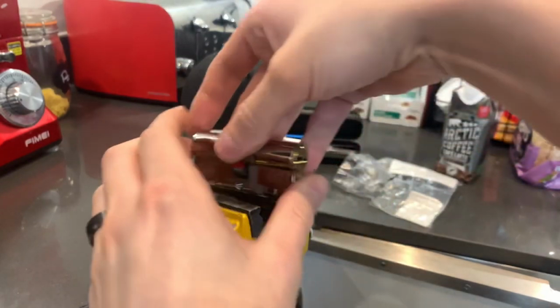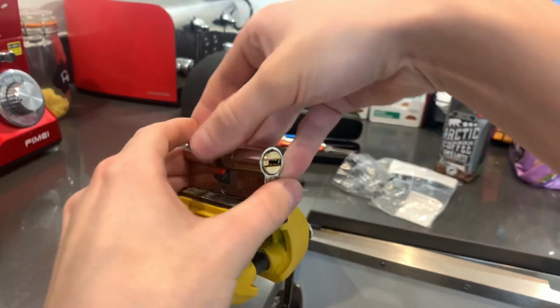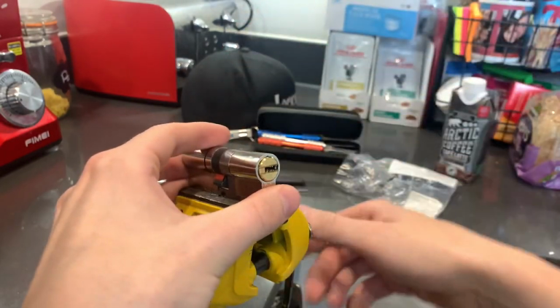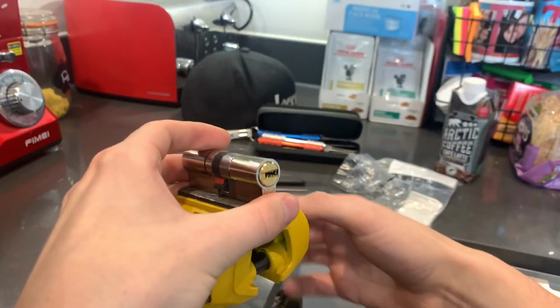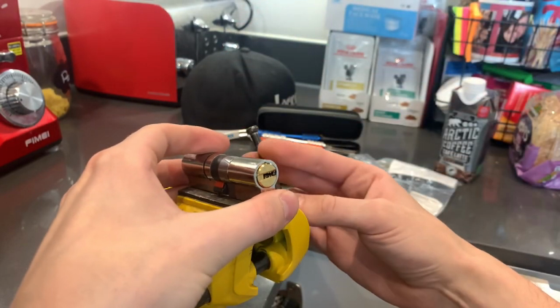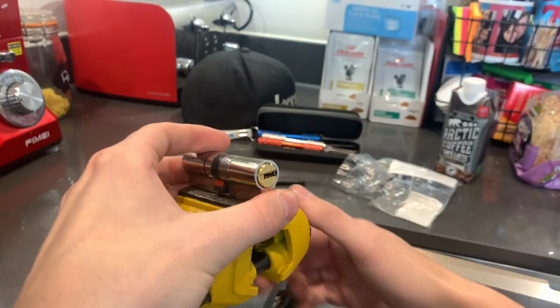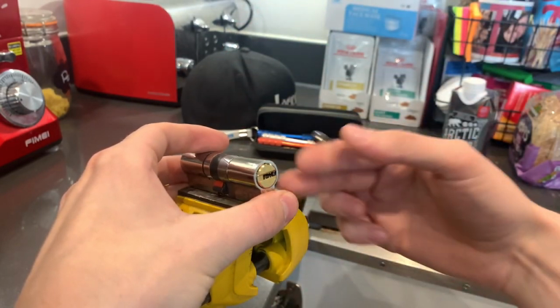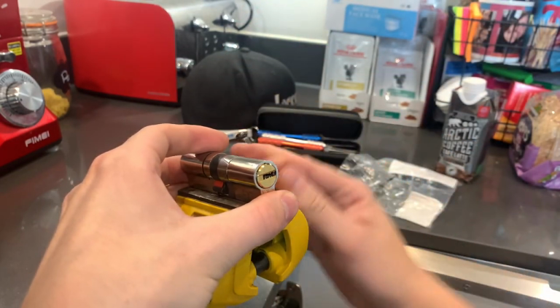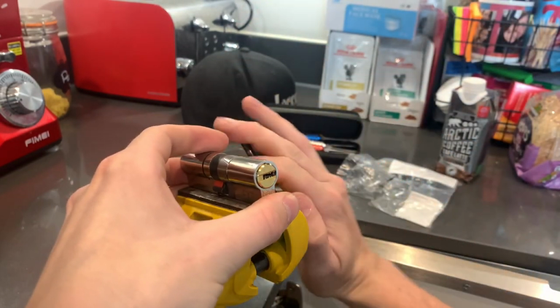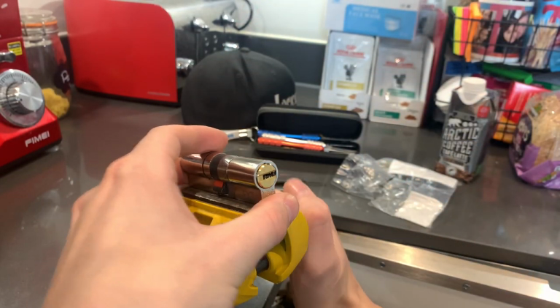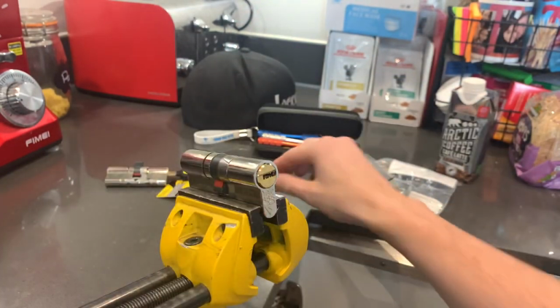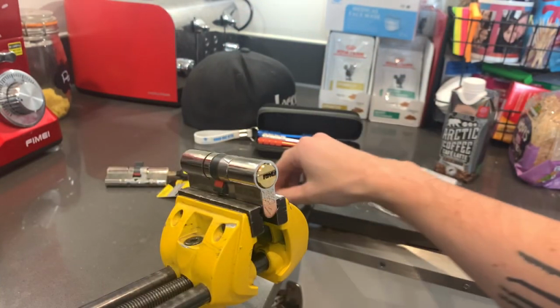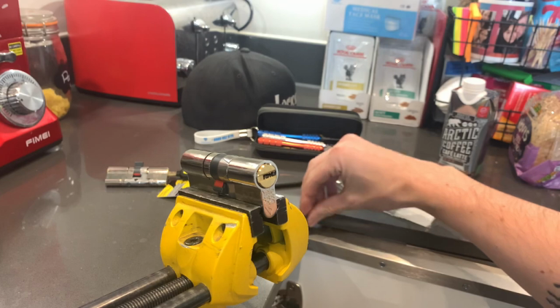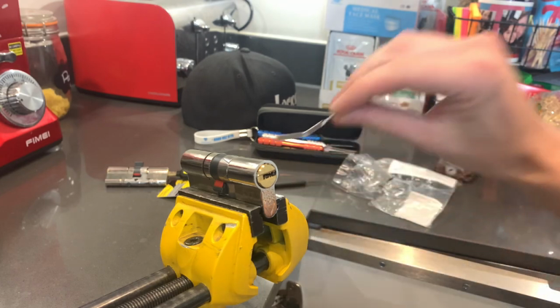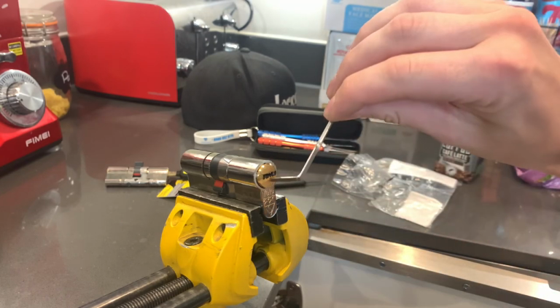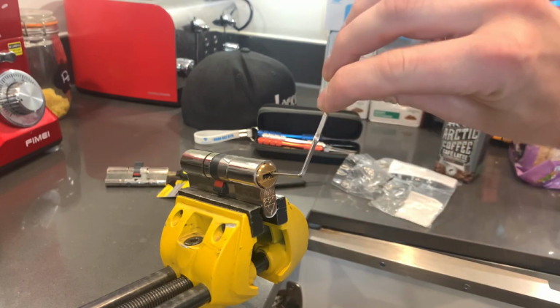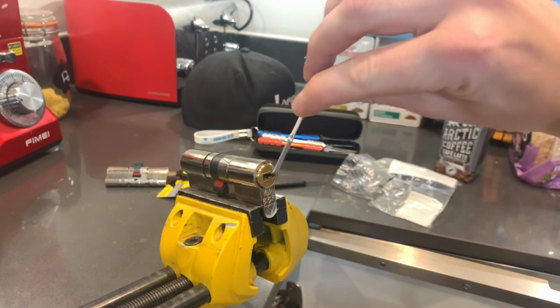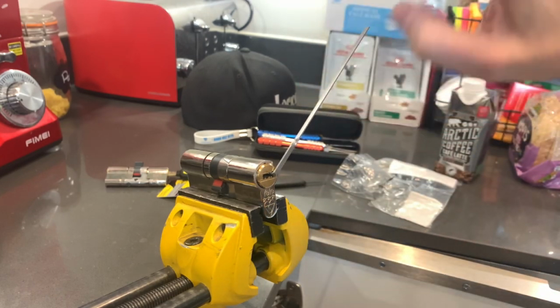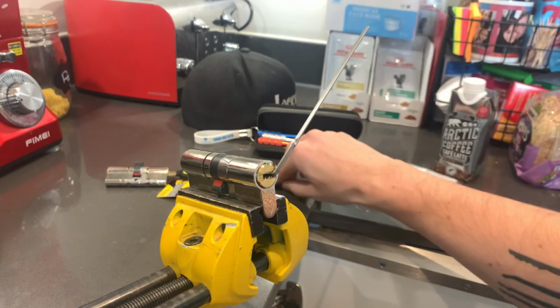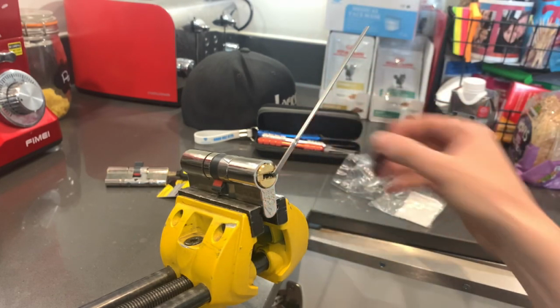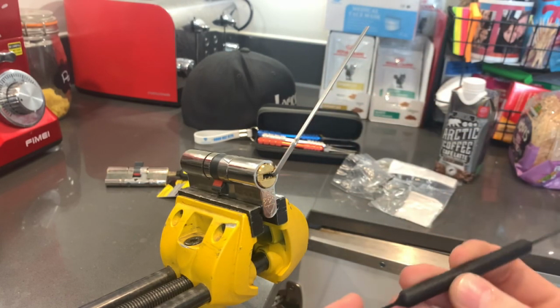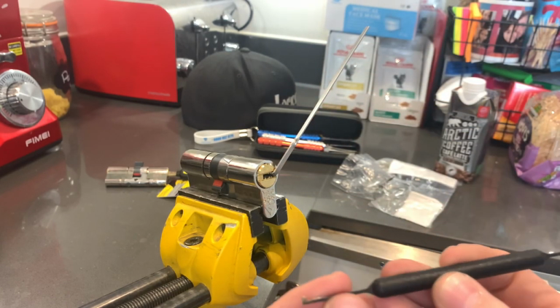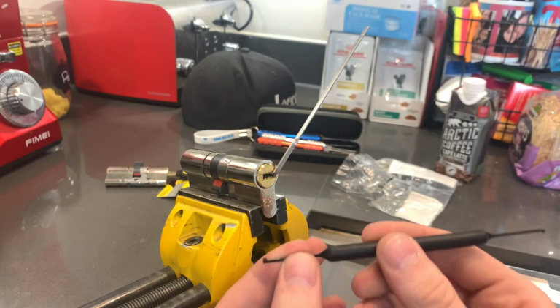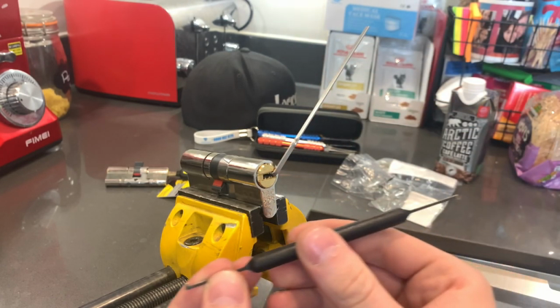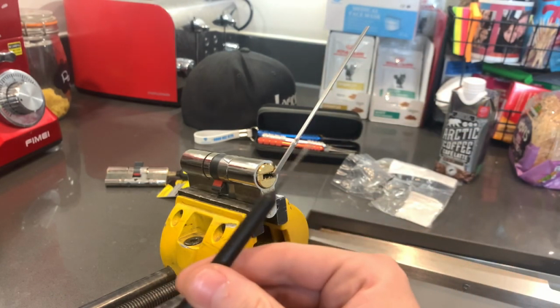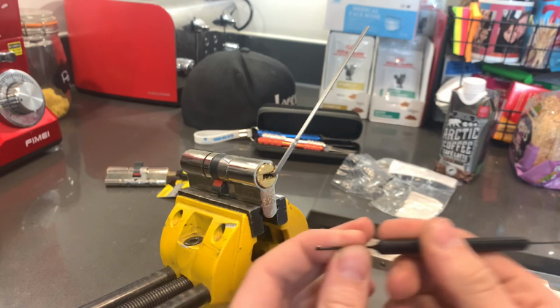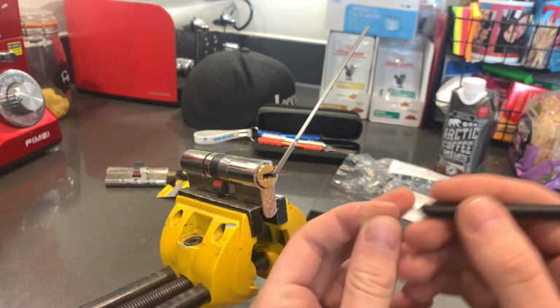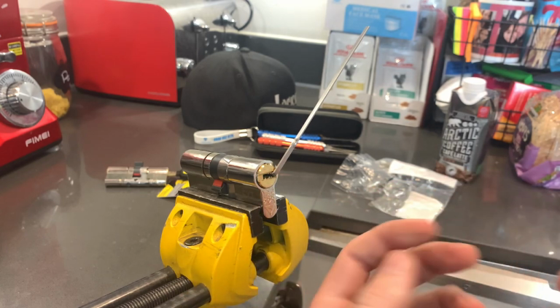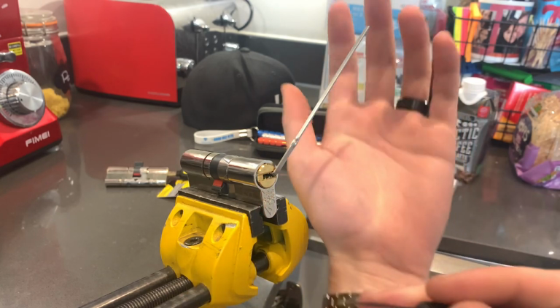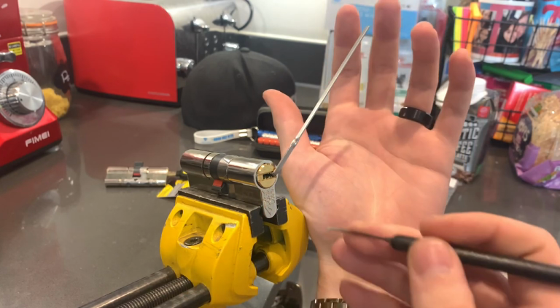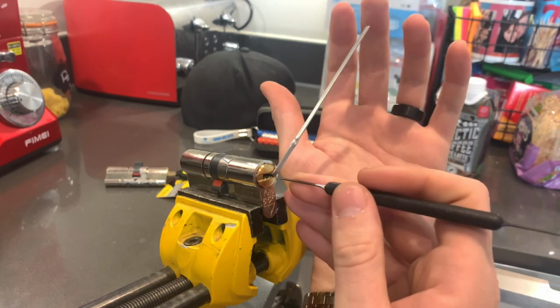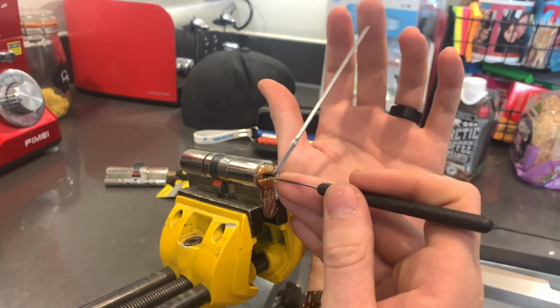Let's see how she picks. Wrench in. Long end, short end. Here we go.